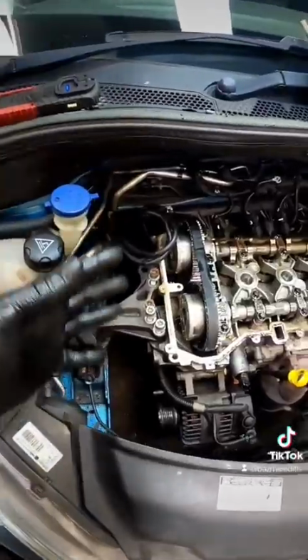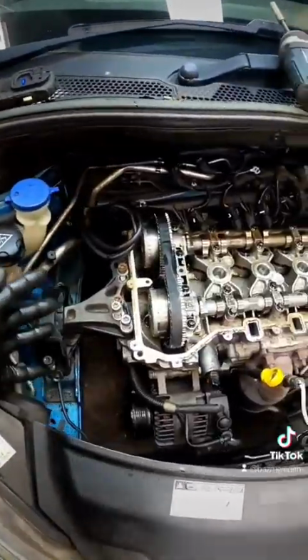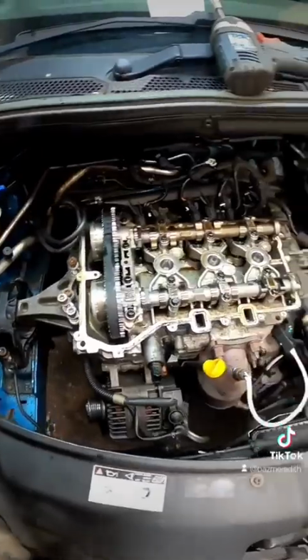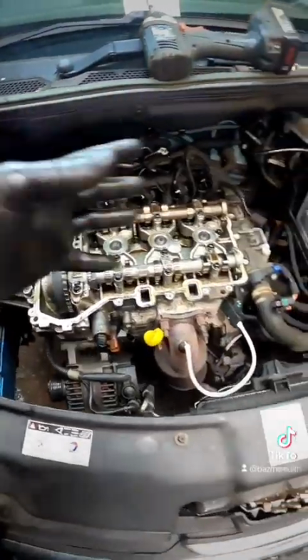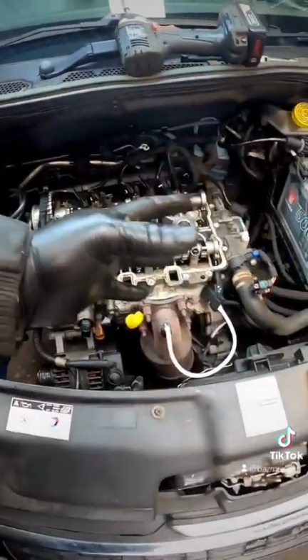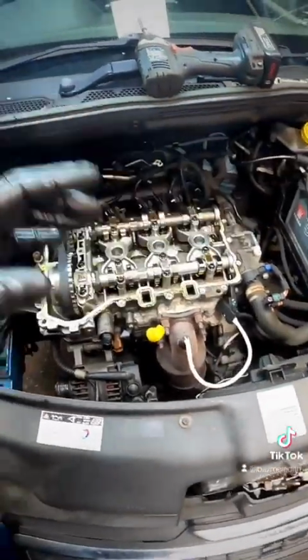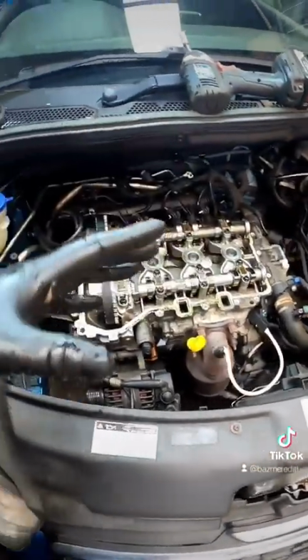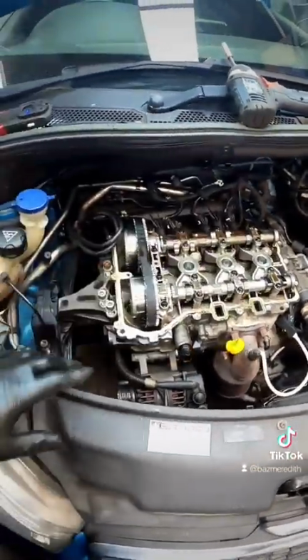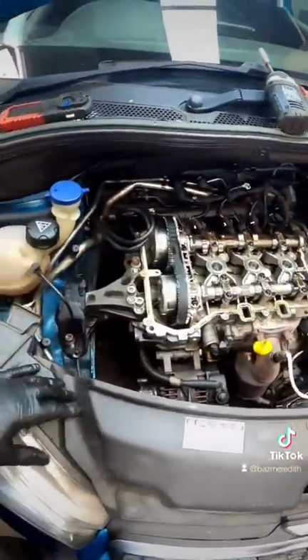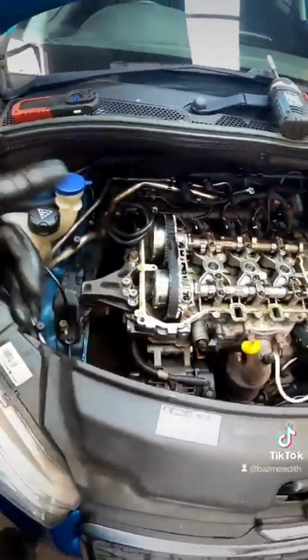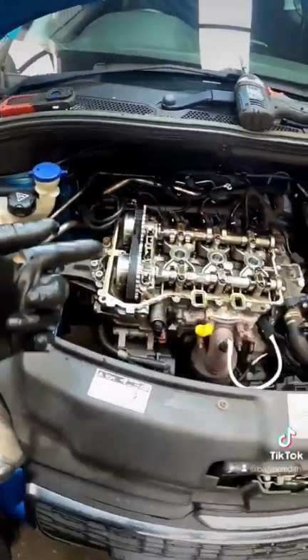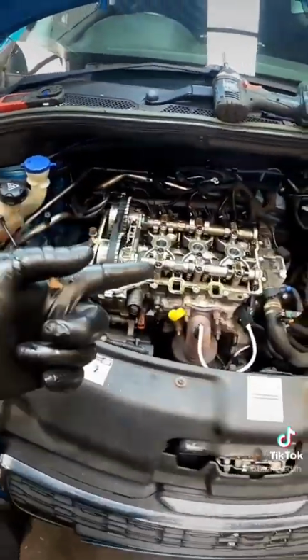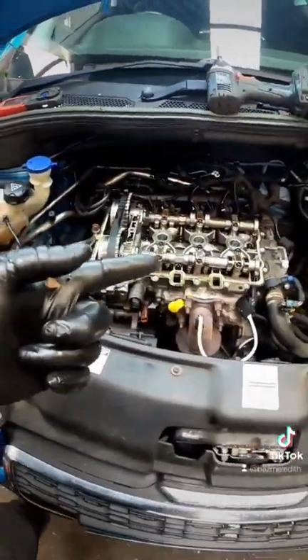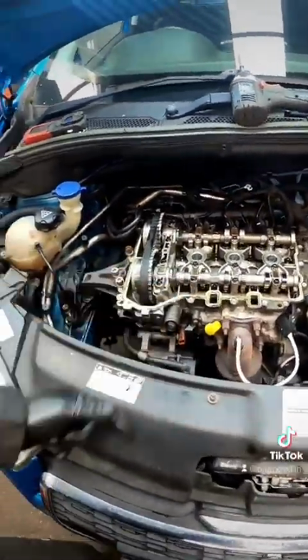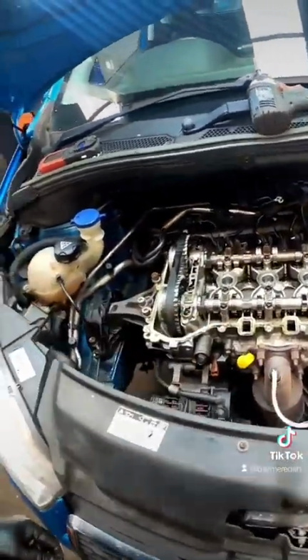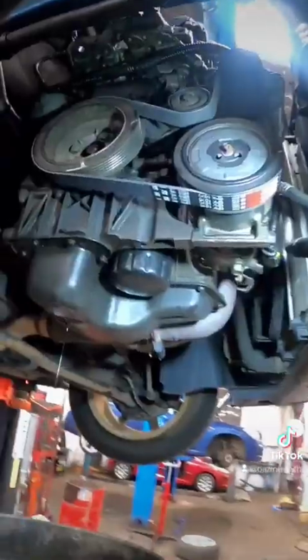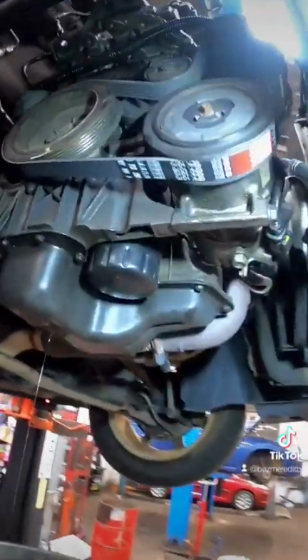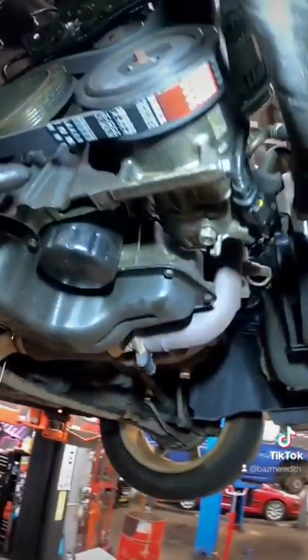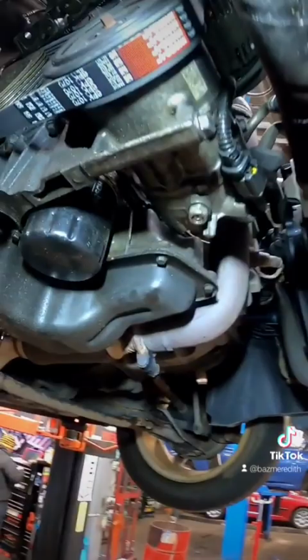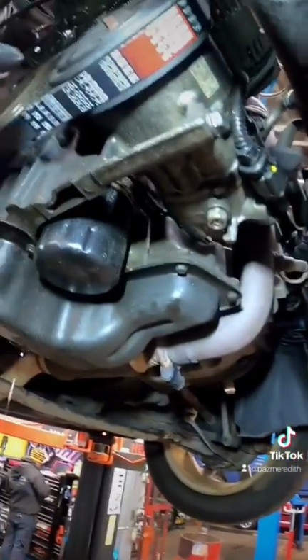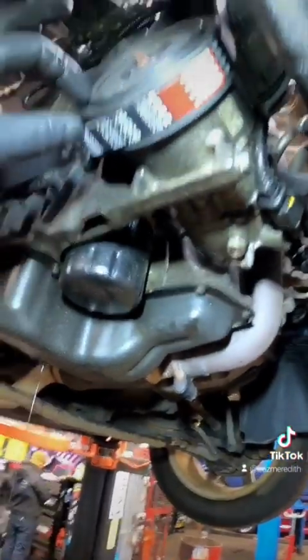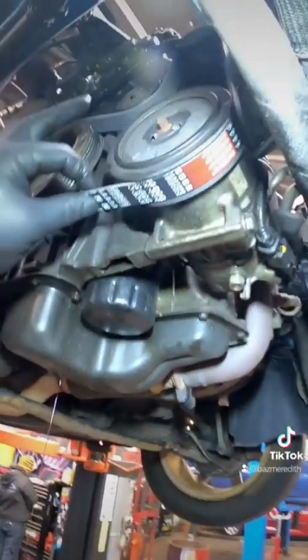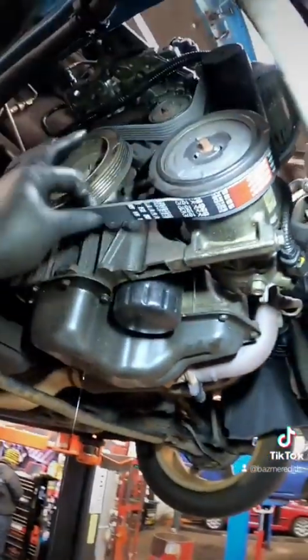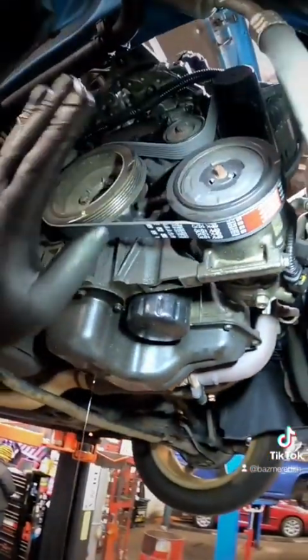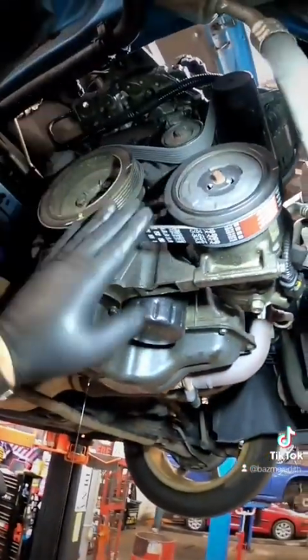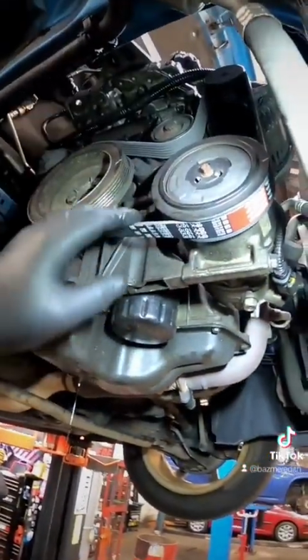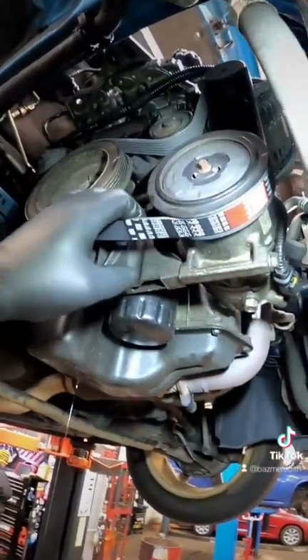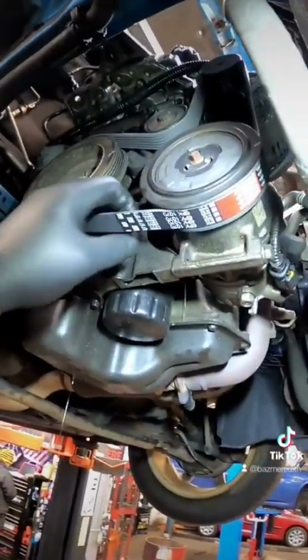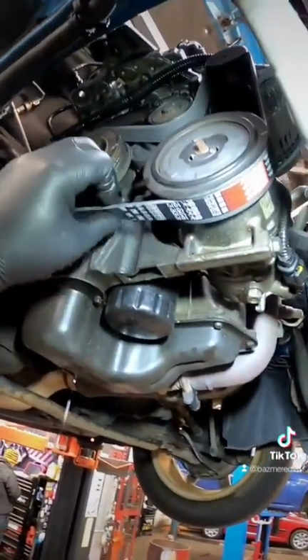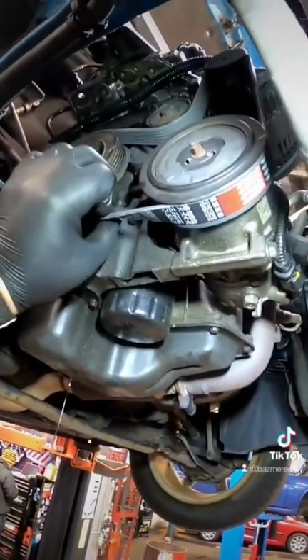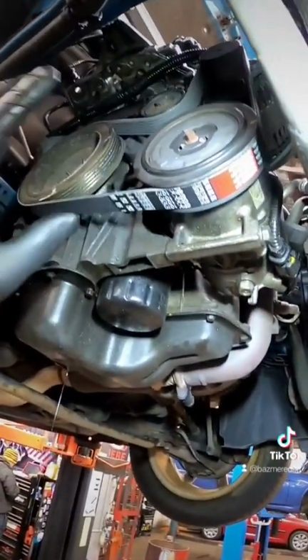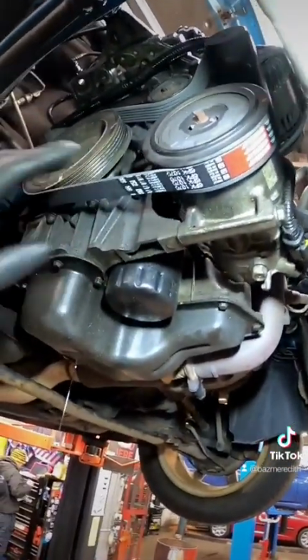Now we're happy that all our timing marks are aligned up properly, we can get it built back up. It's all built back up and we have put a new auxiliary drive belt on it as well because the old one was all shredded.